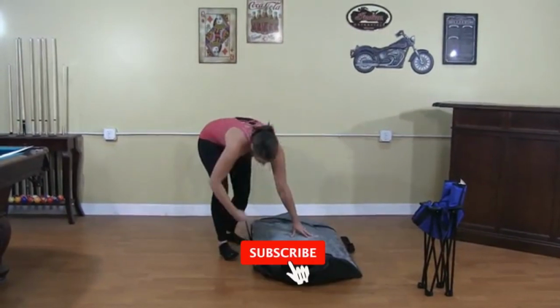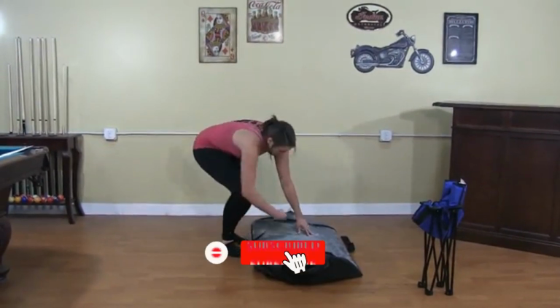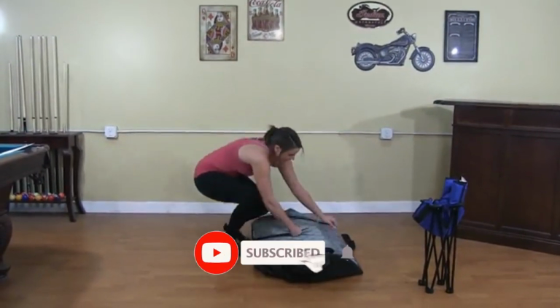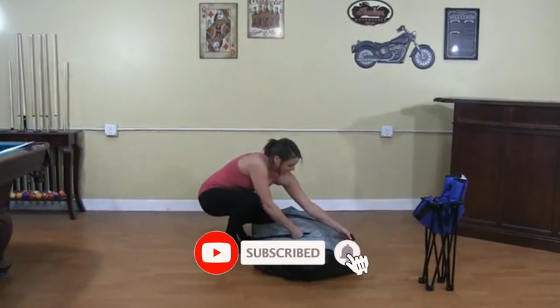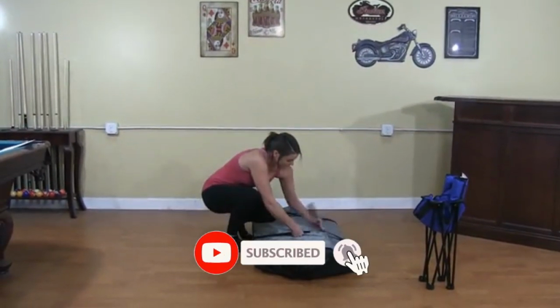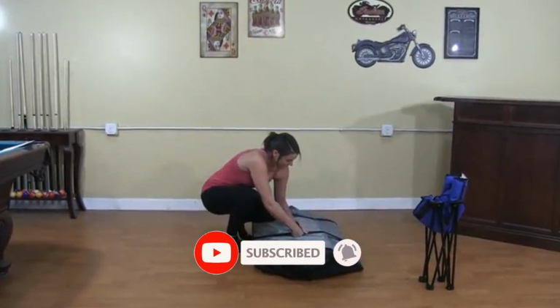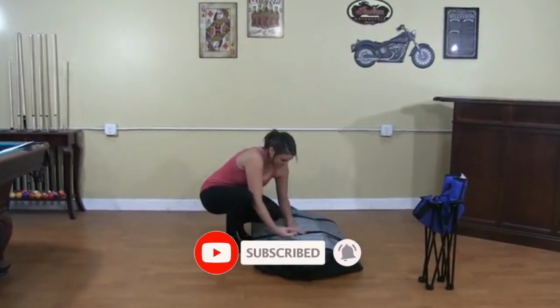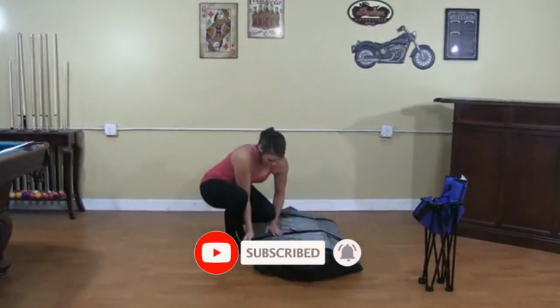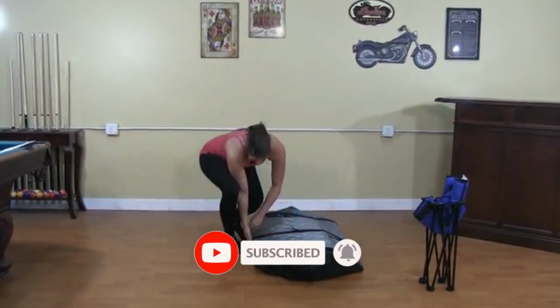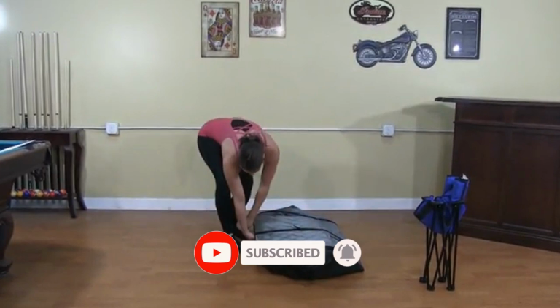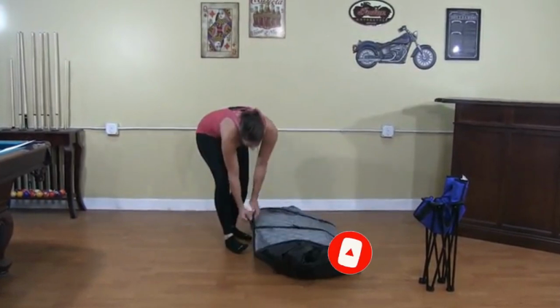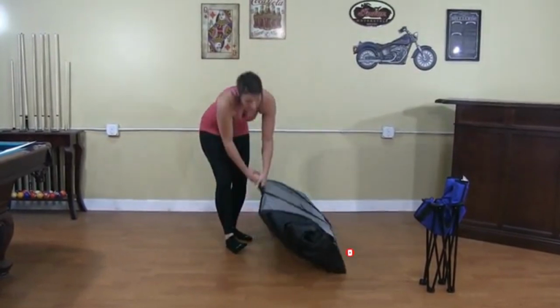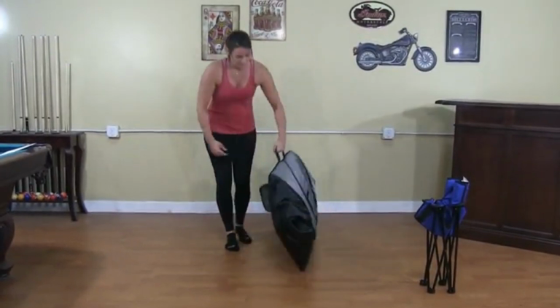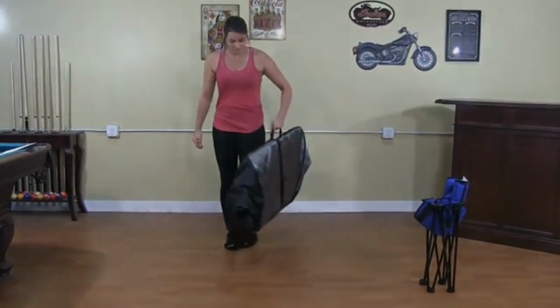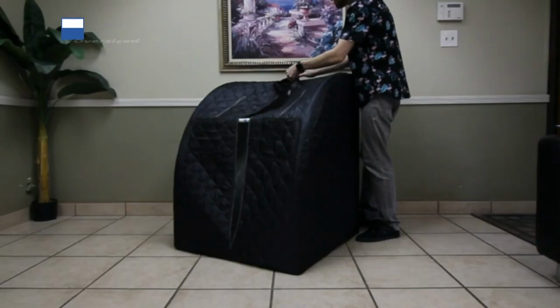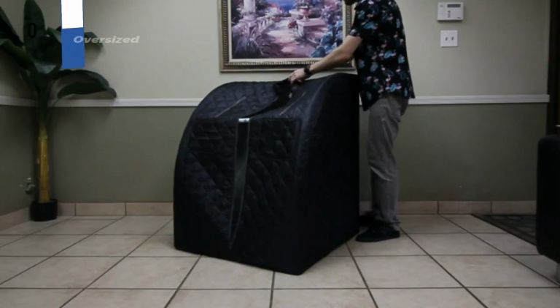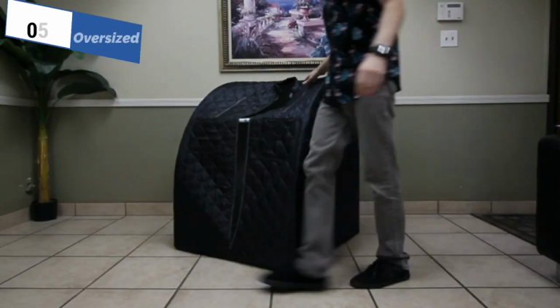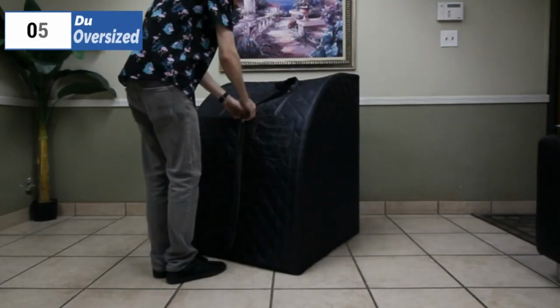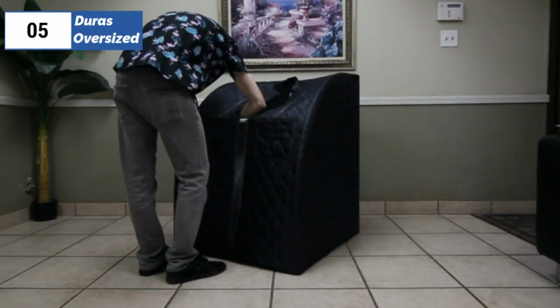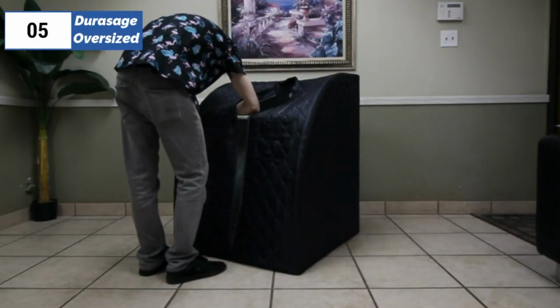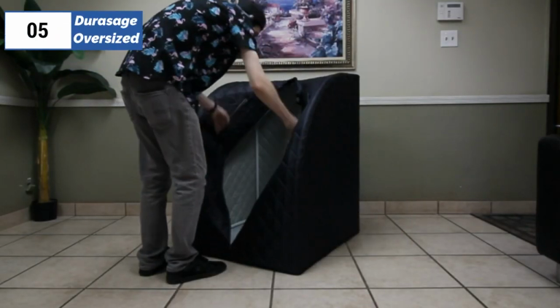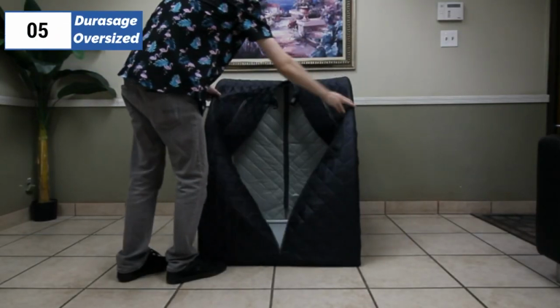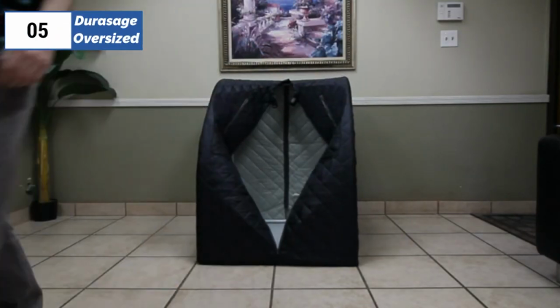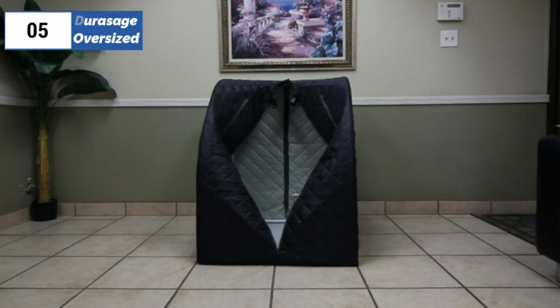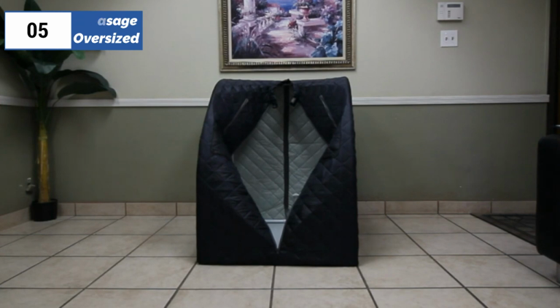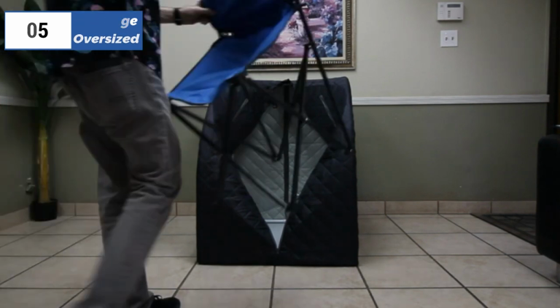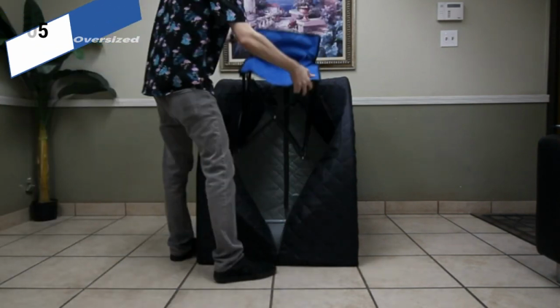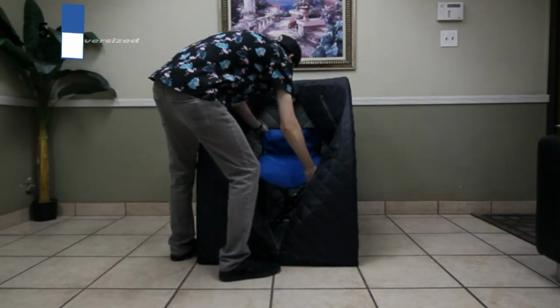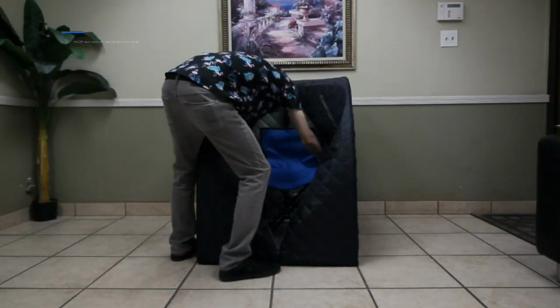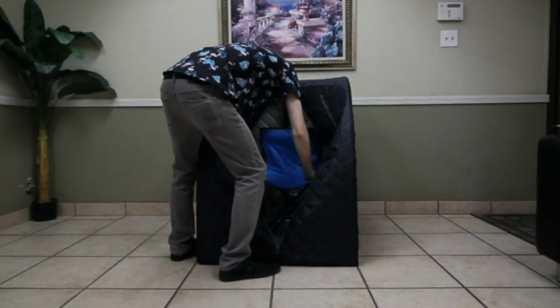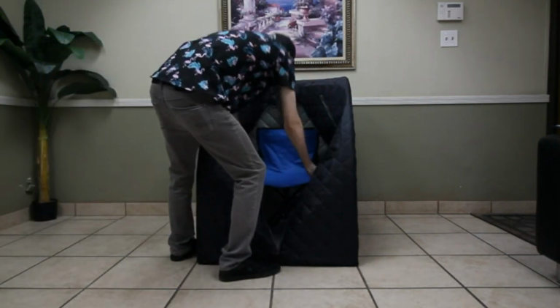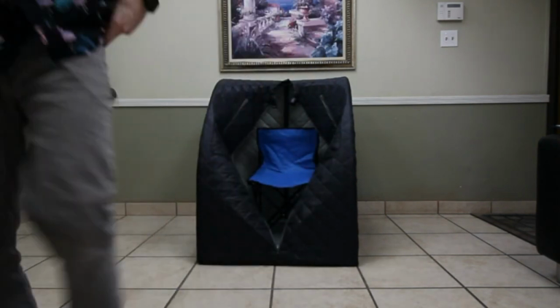Please watch the video, leave a comment, and don't forget to subscribe. Now let's get started. At the fifth position of our list, we have Duresage Oversized, known as the best bang for the buck available in 2023.